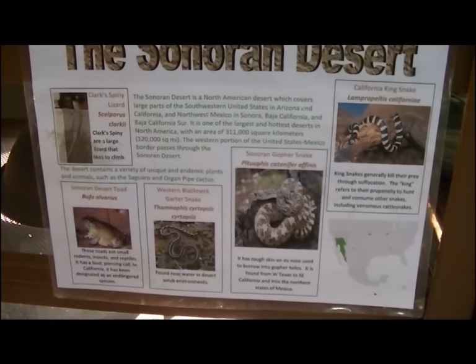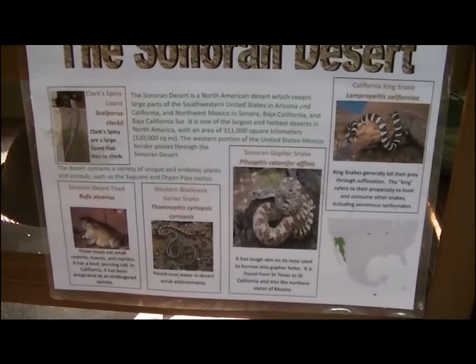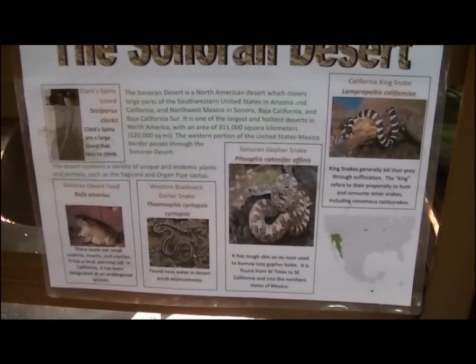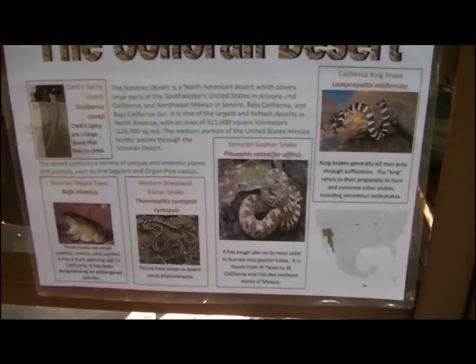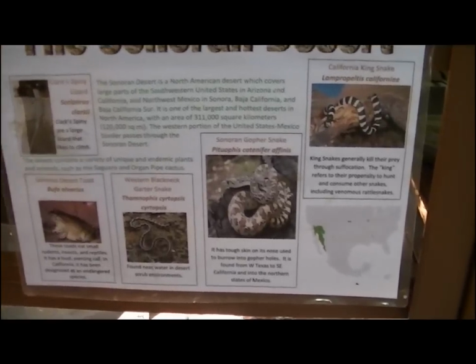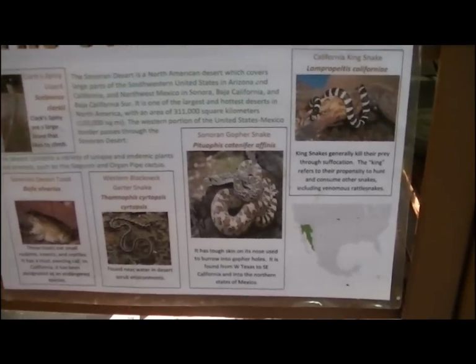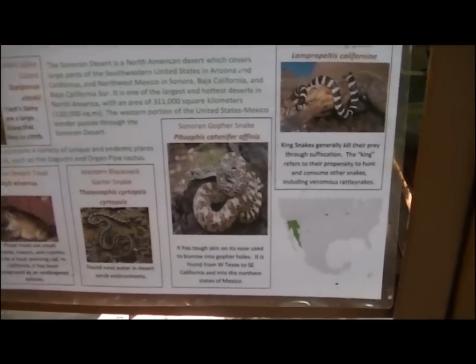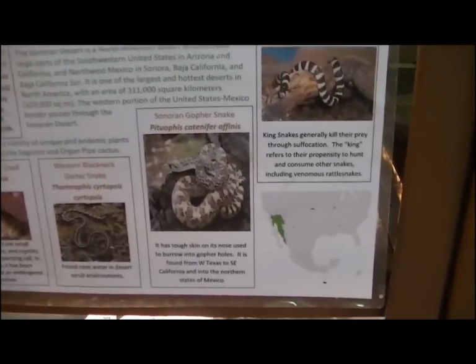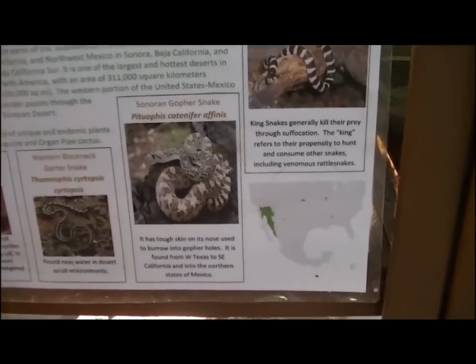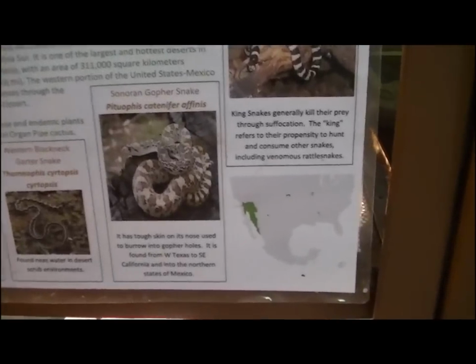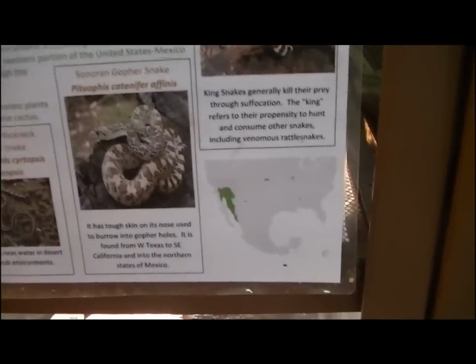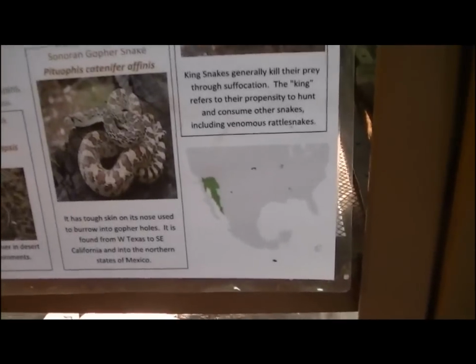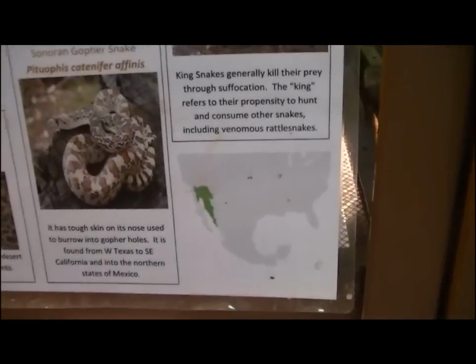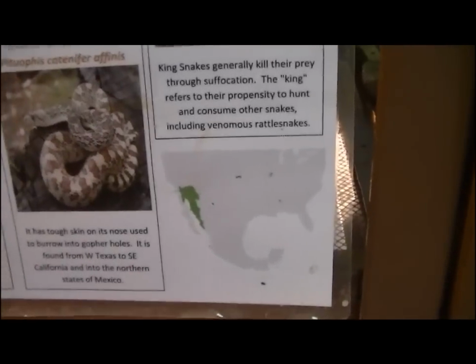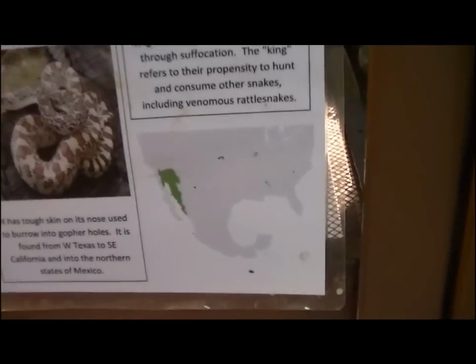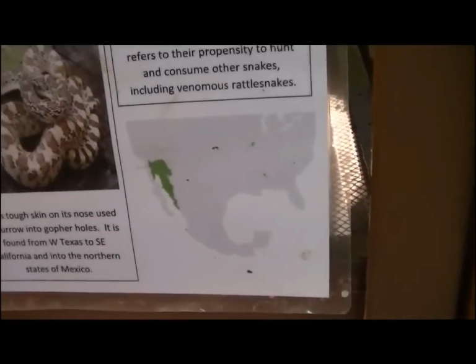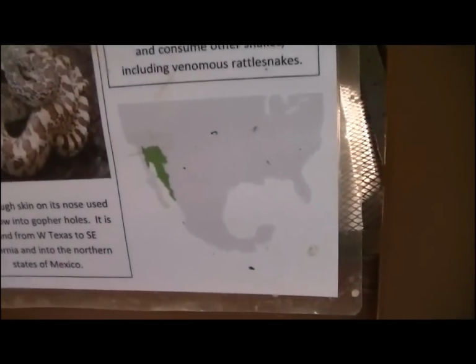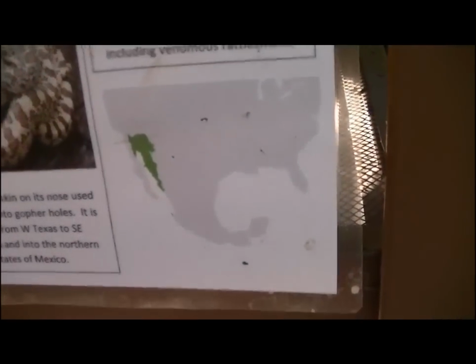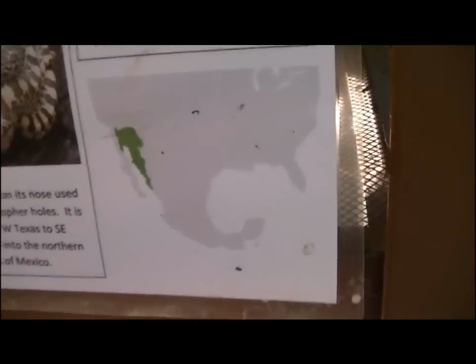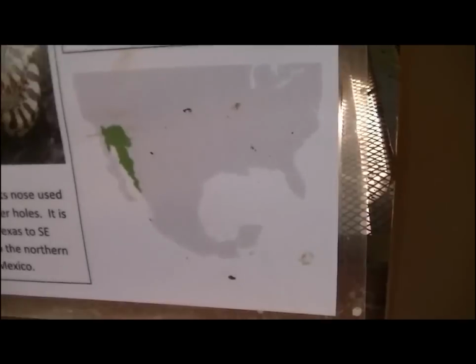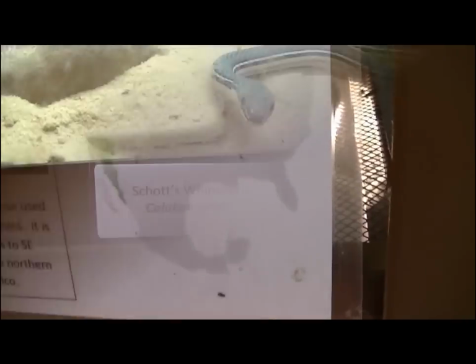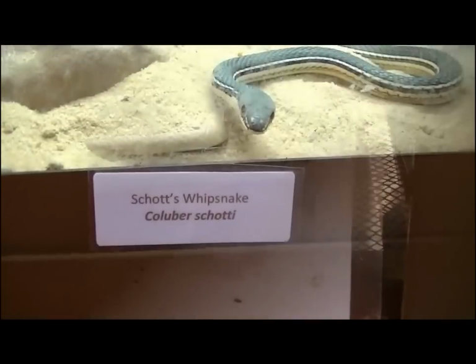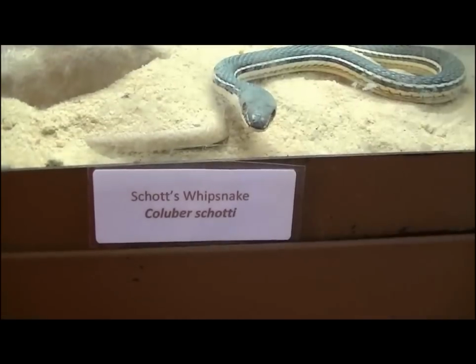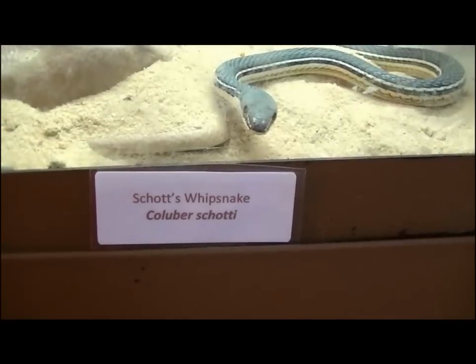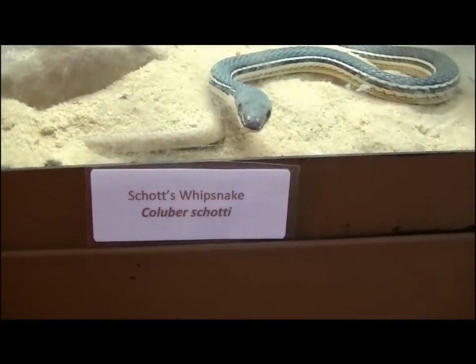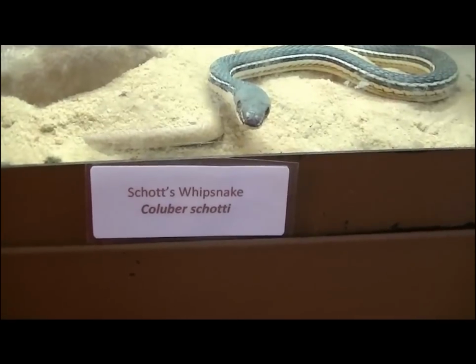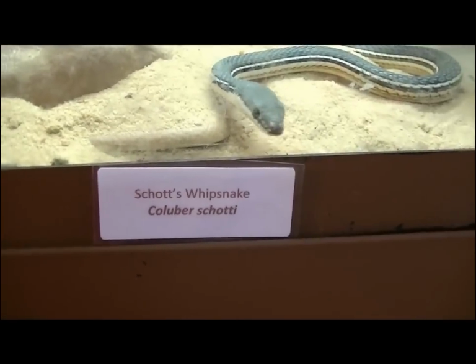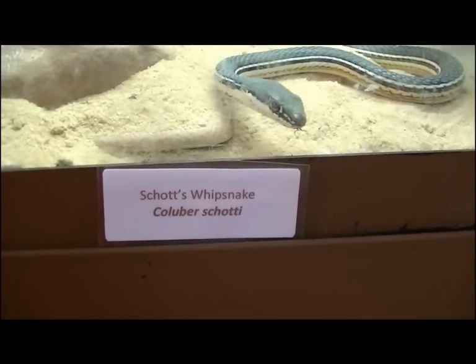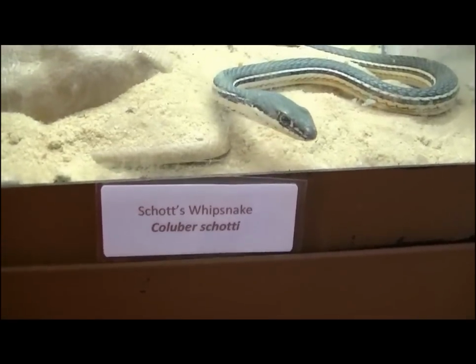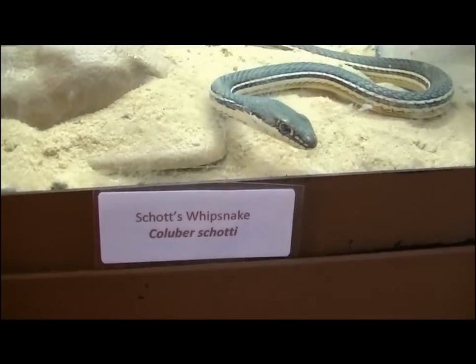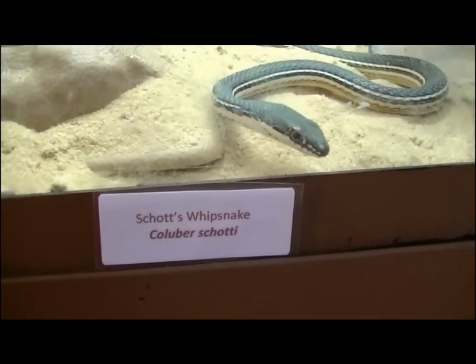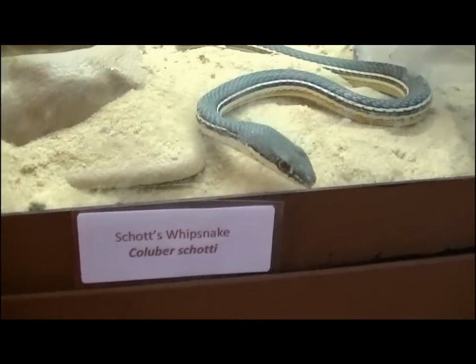The desert contains a variety of unique and endemic plants and cool animals, such as this Scott's Whipsnake here at the zoo.